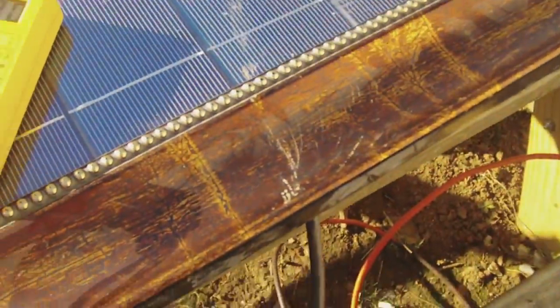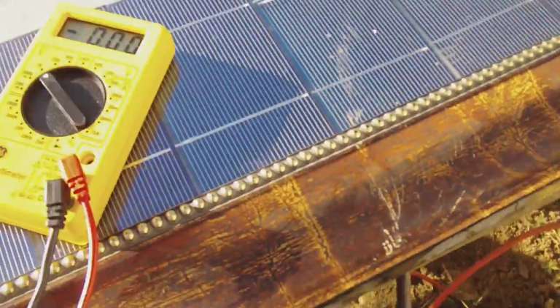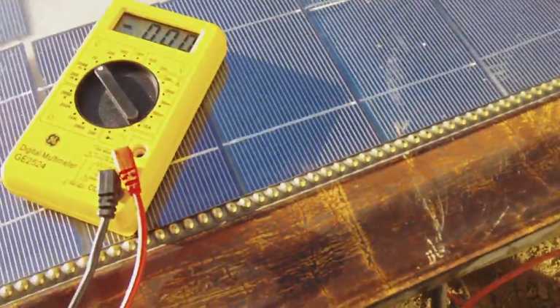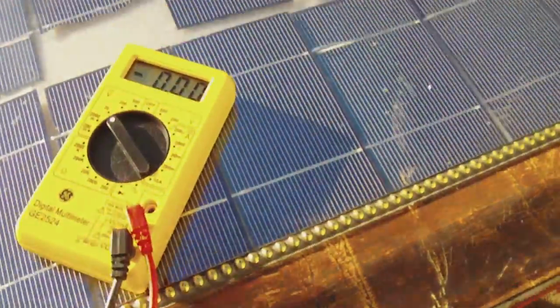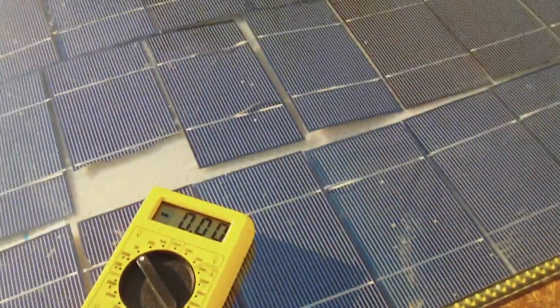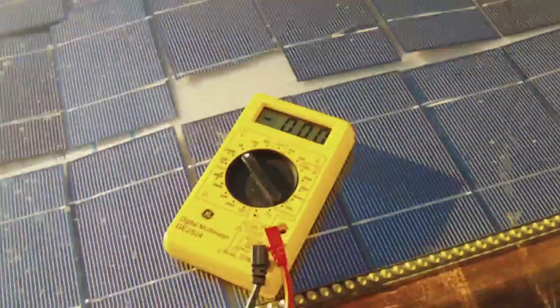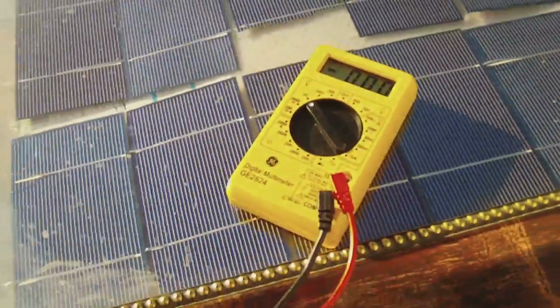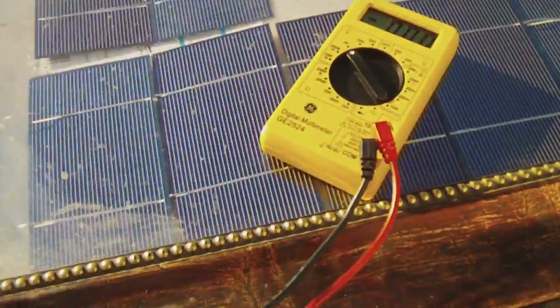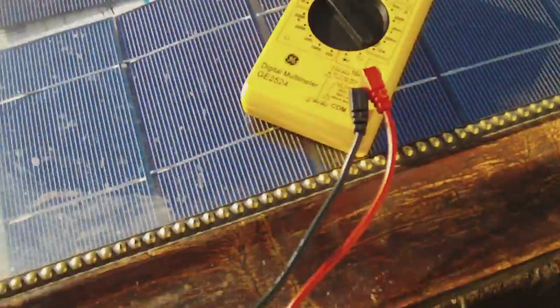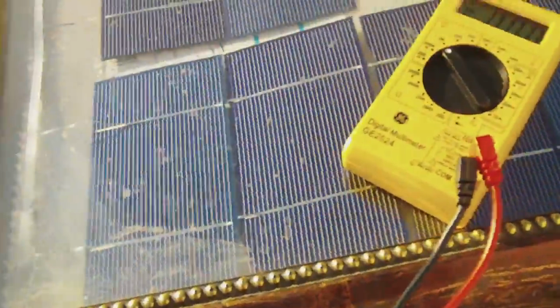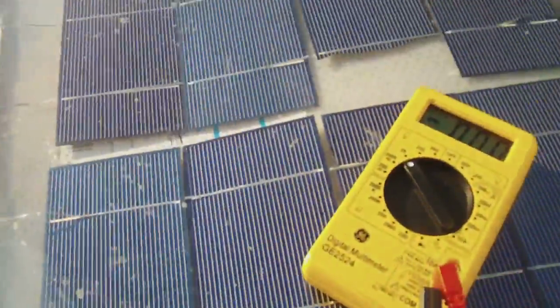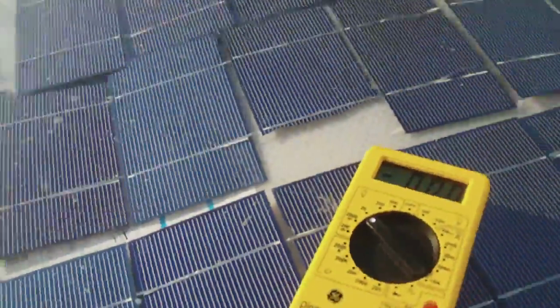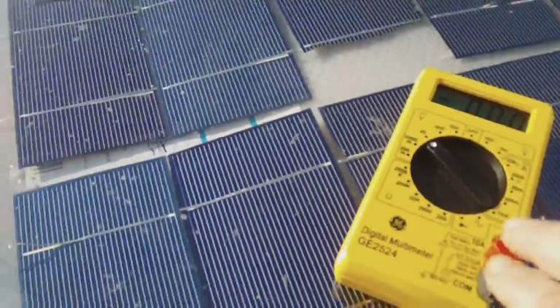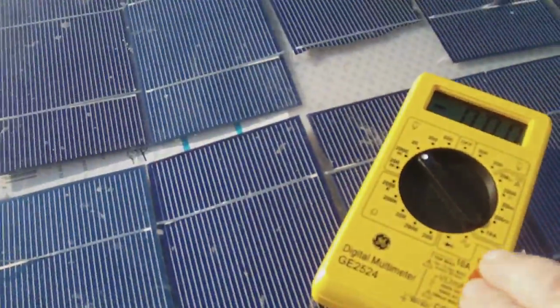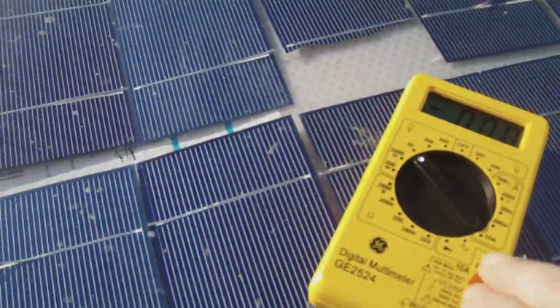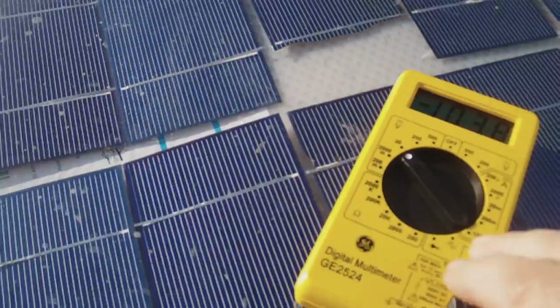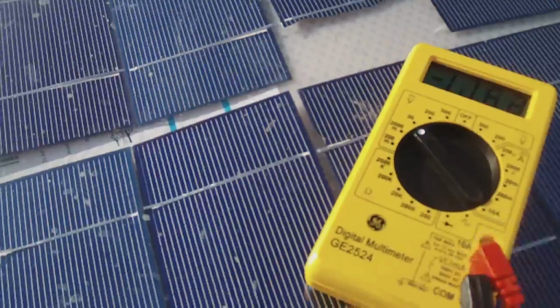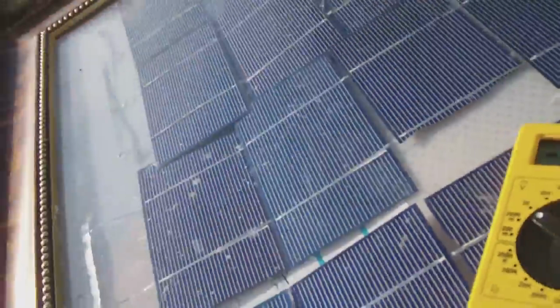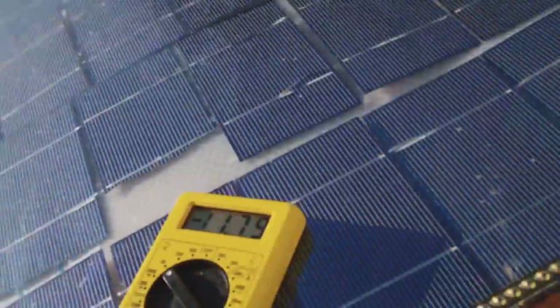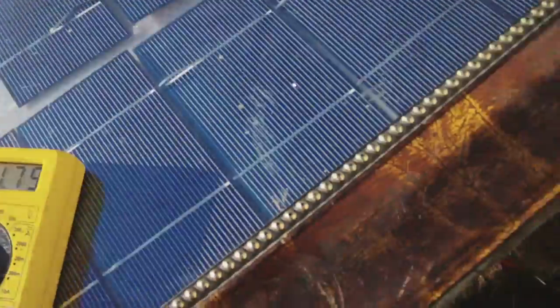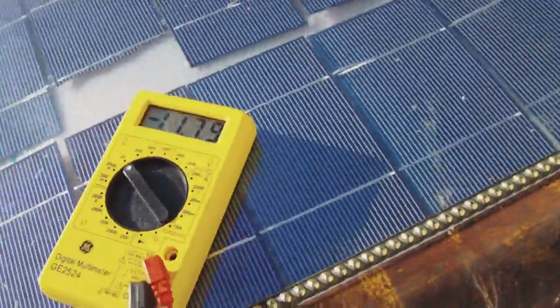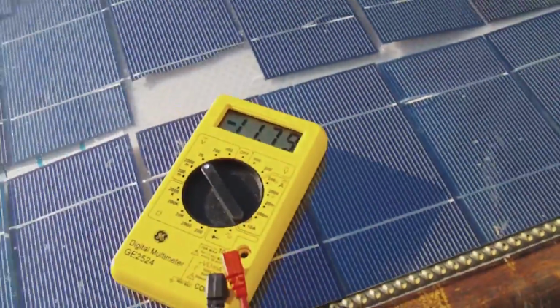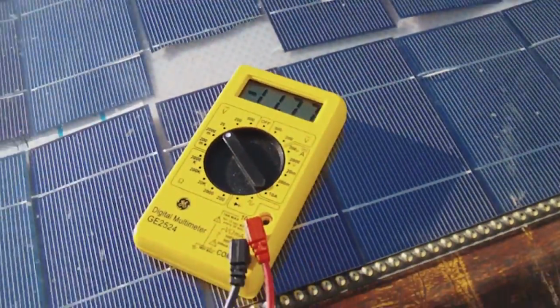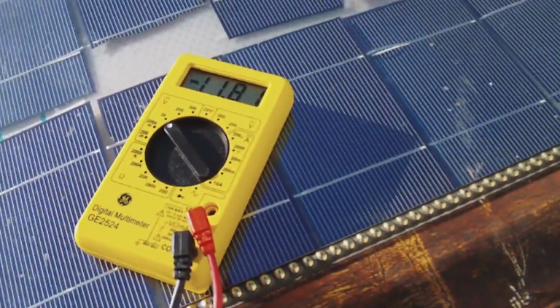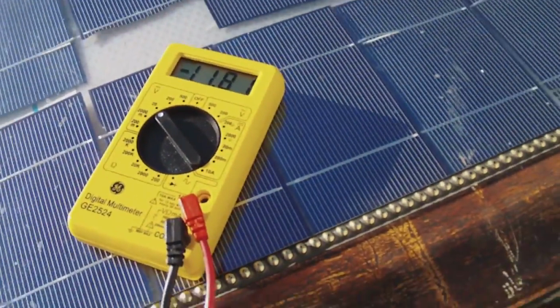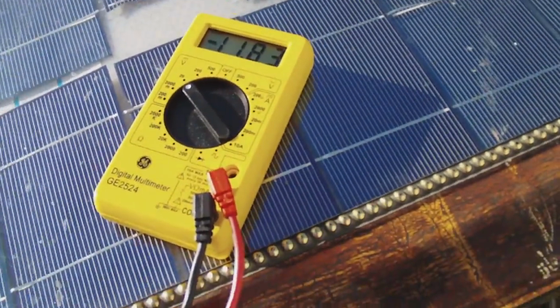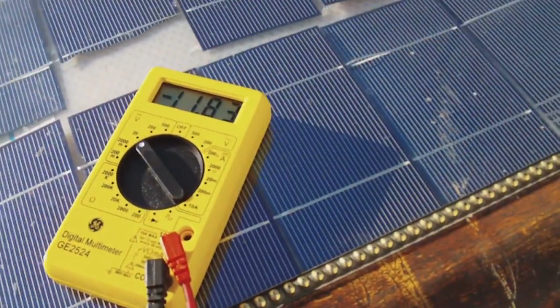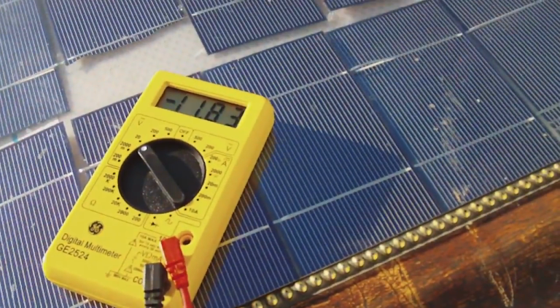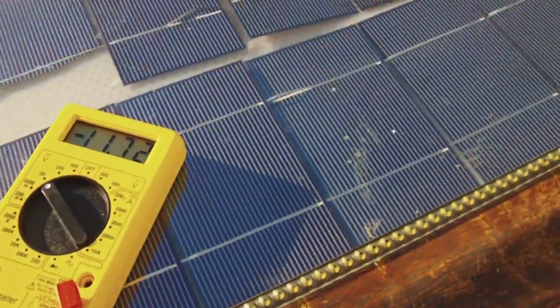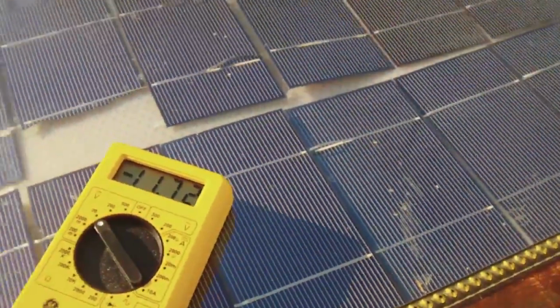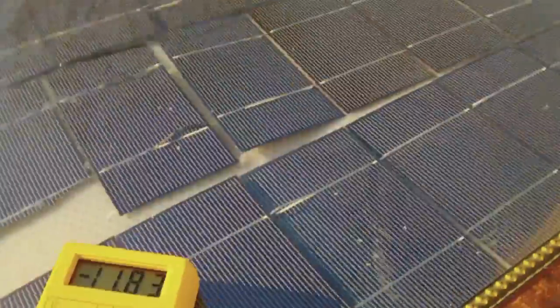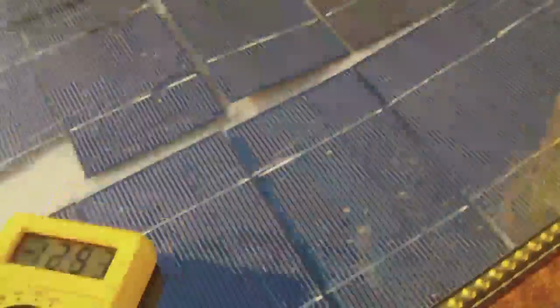I think we just broke it — it's not getting the voltage anymore. No, there it is. Okay, it's just the contacts. So anyway, all this is very cheap.